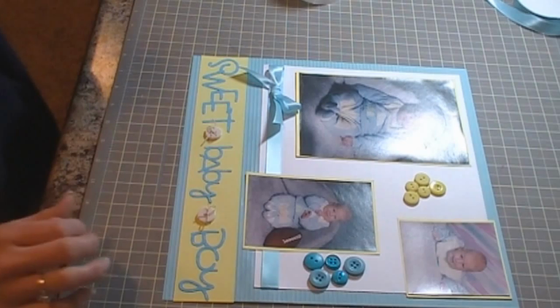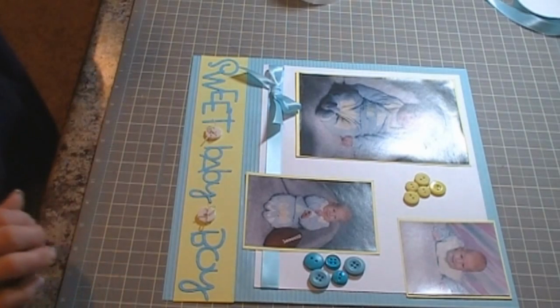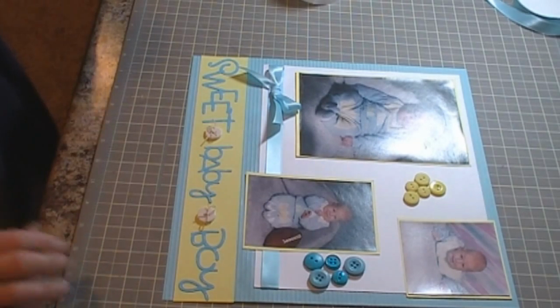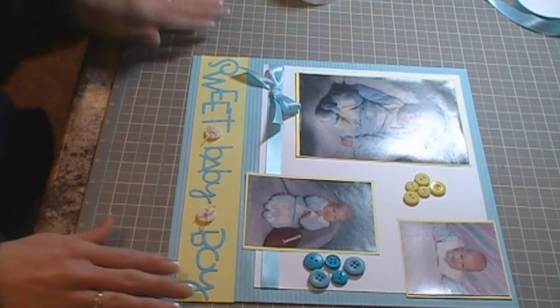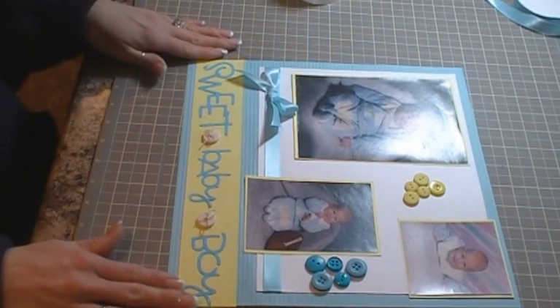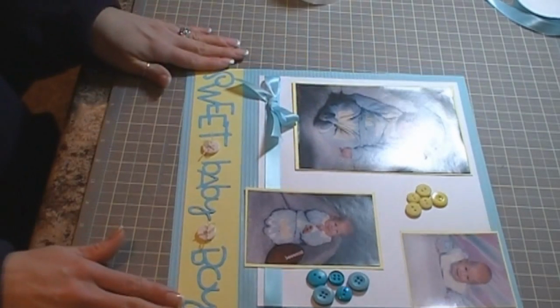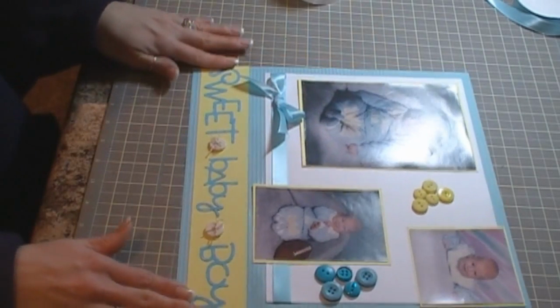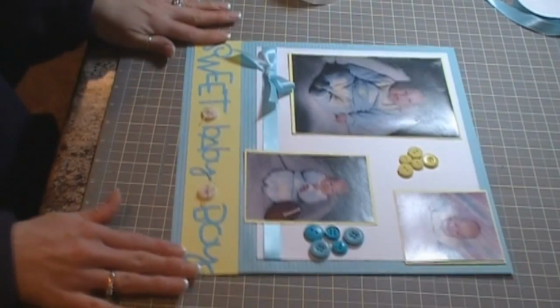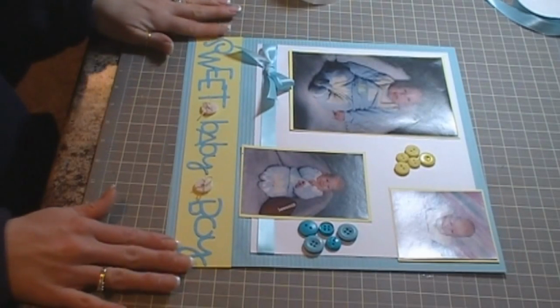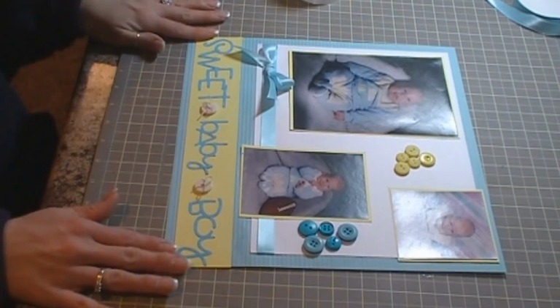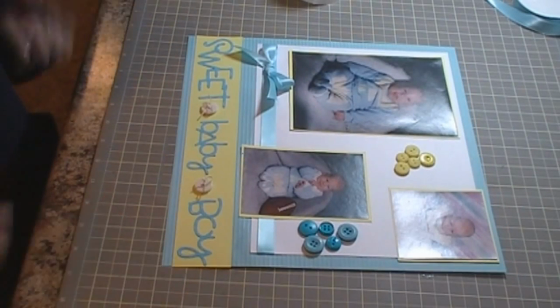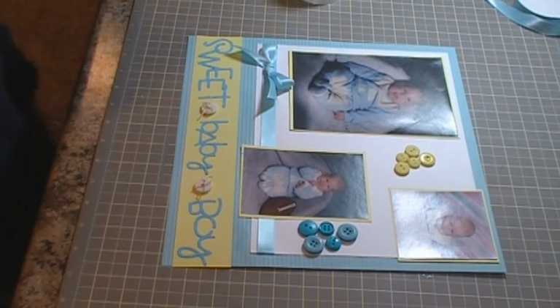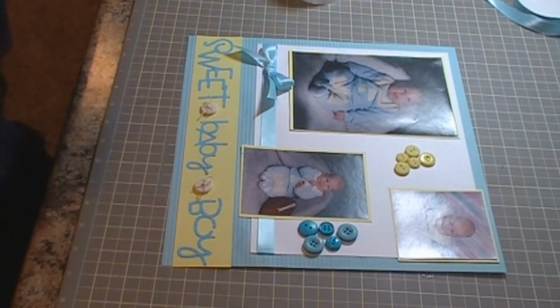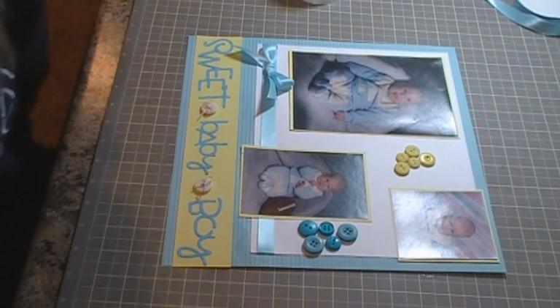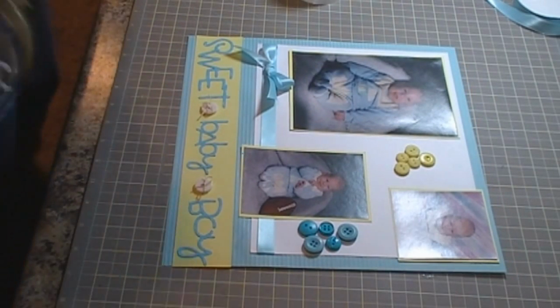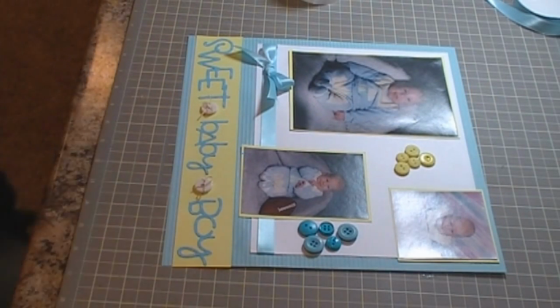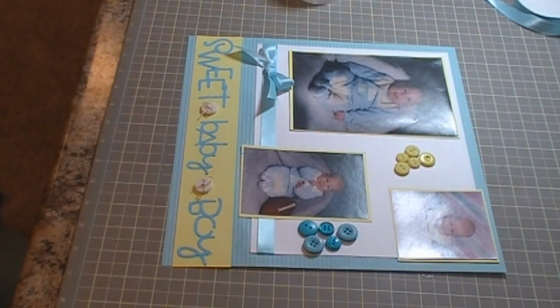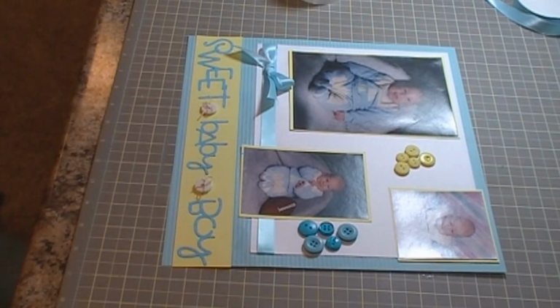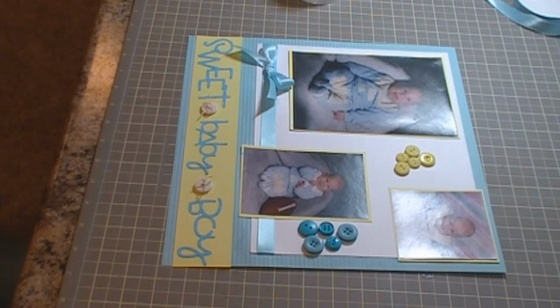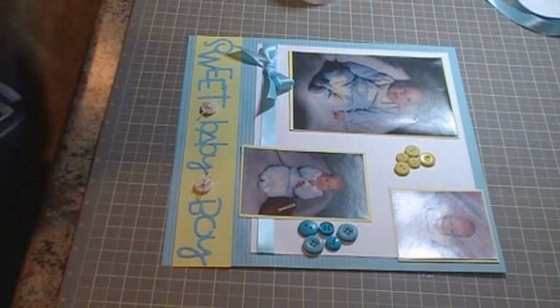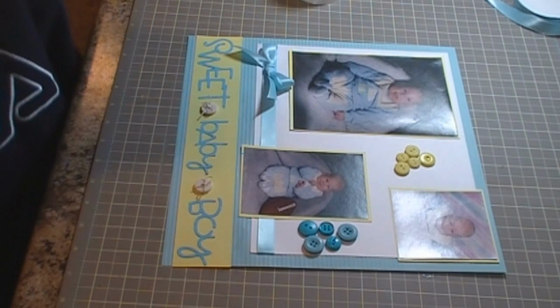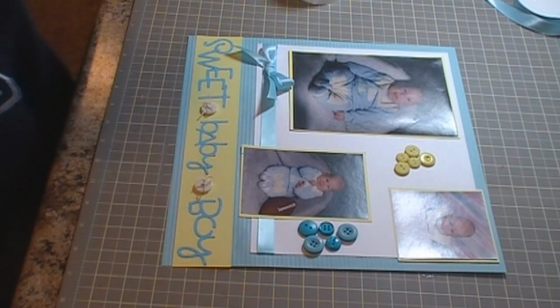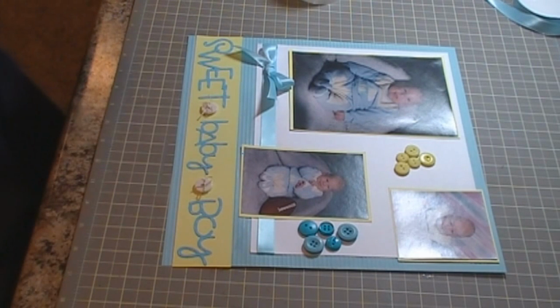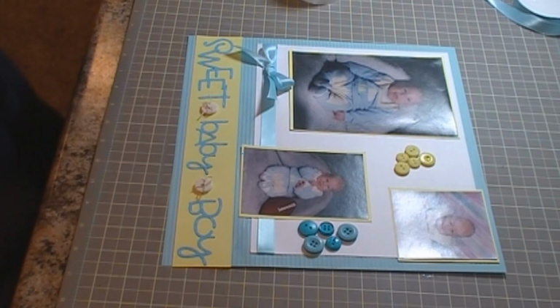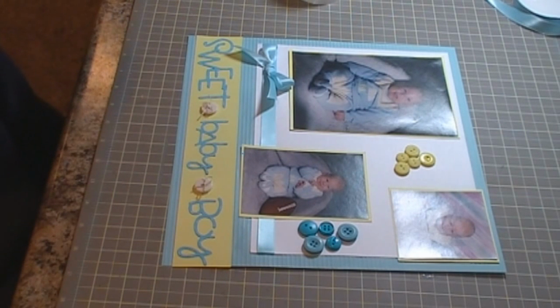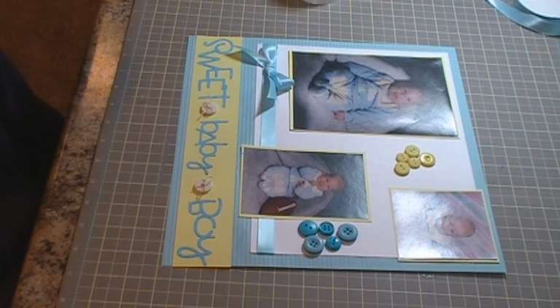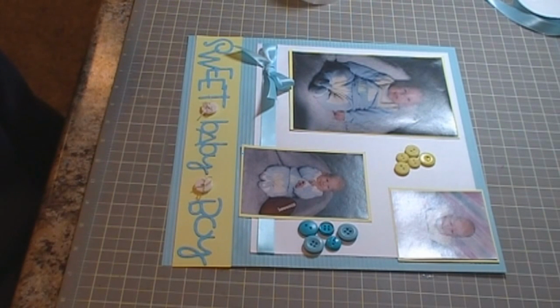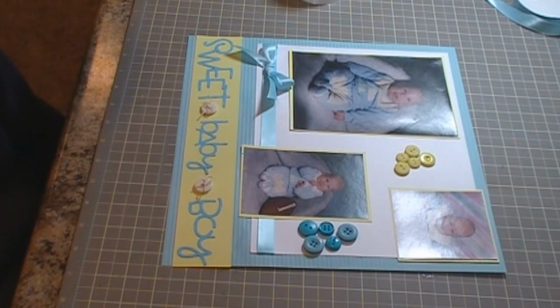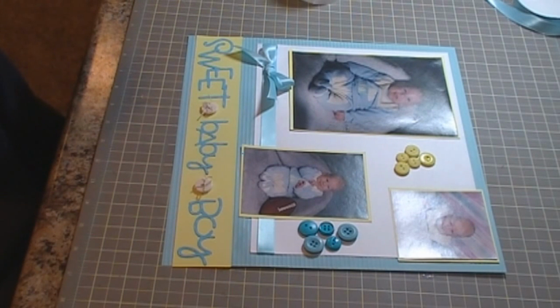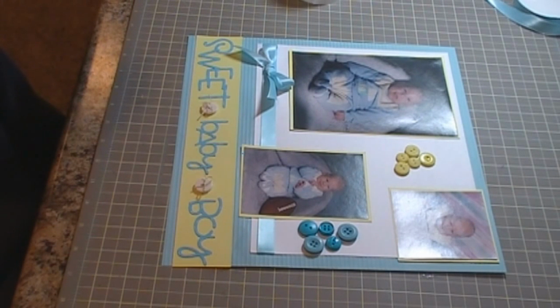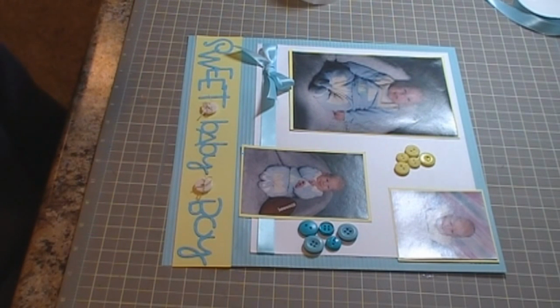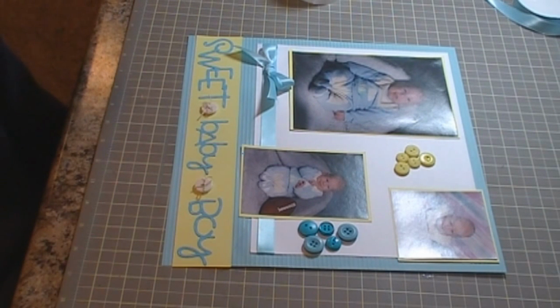So that's my finished scrapbook layout of my son when he got his two-month-old pictures taken. Thank you very much for watching and have a great day.